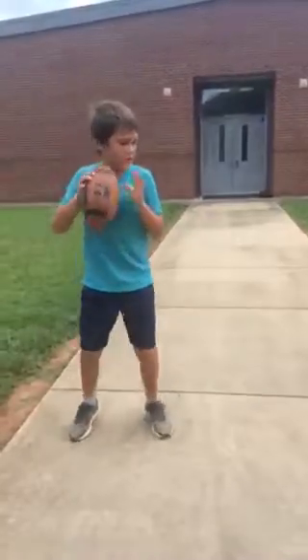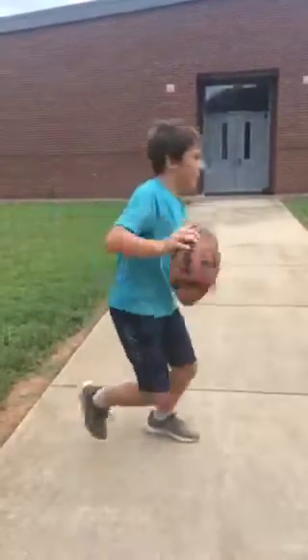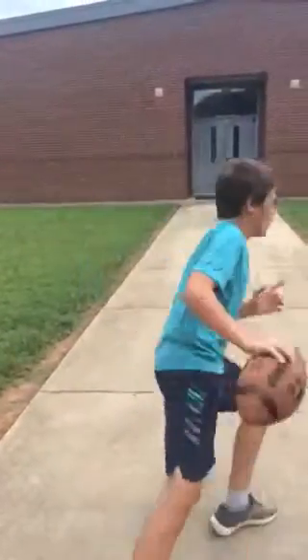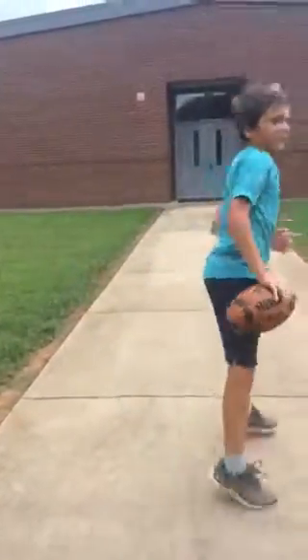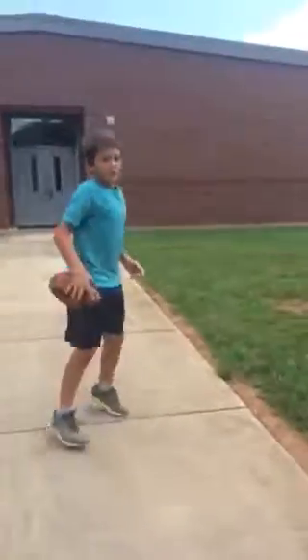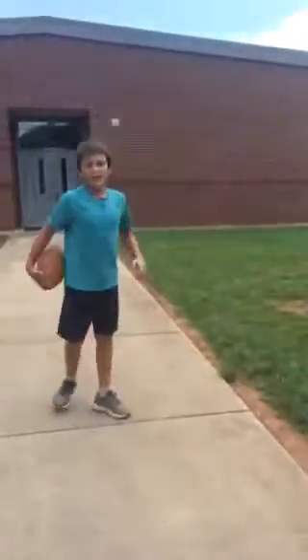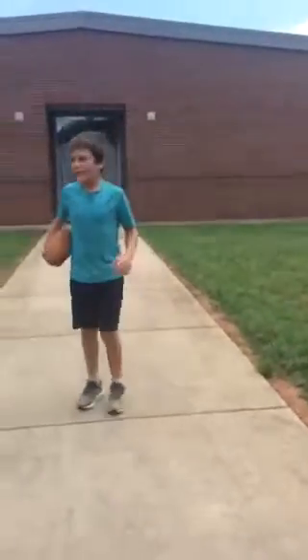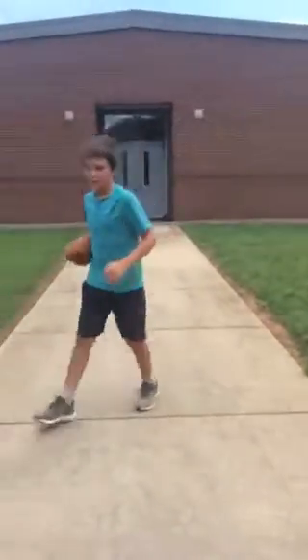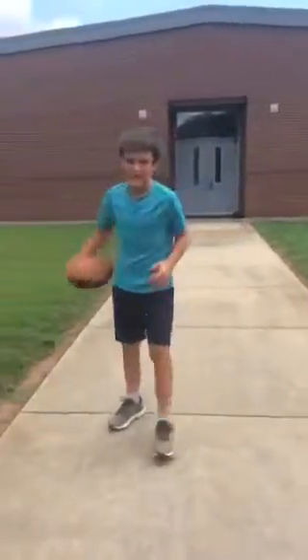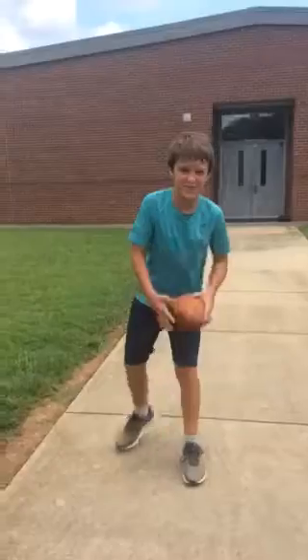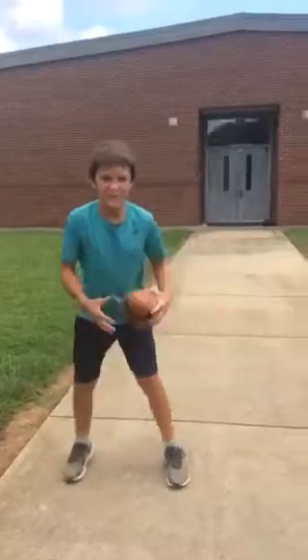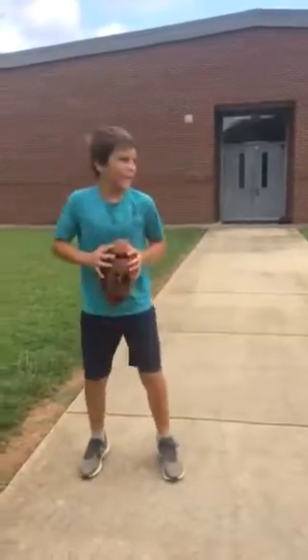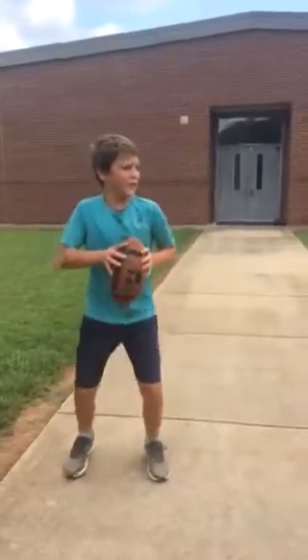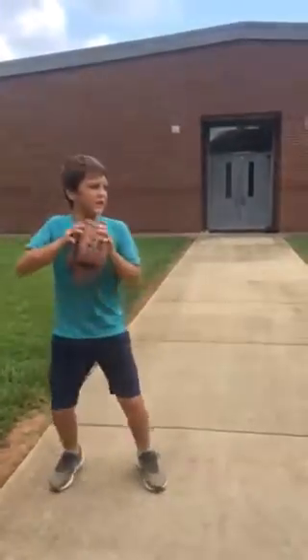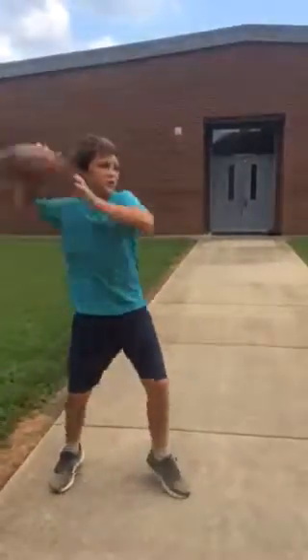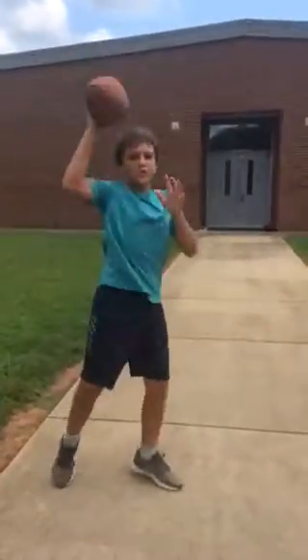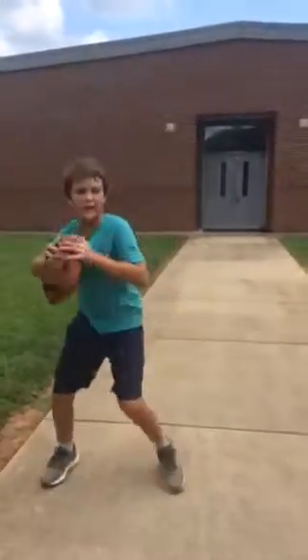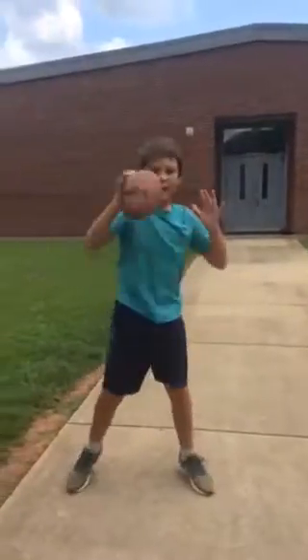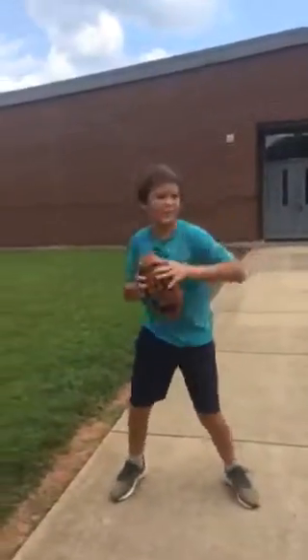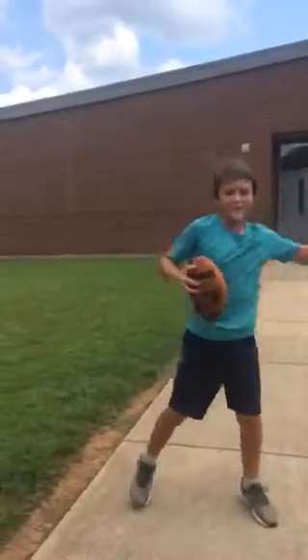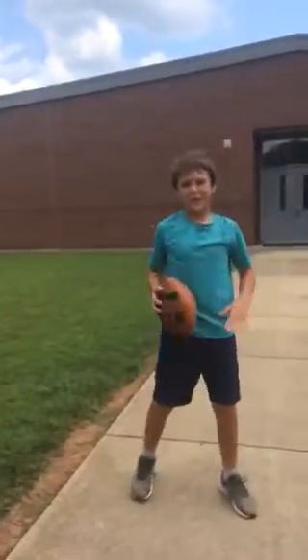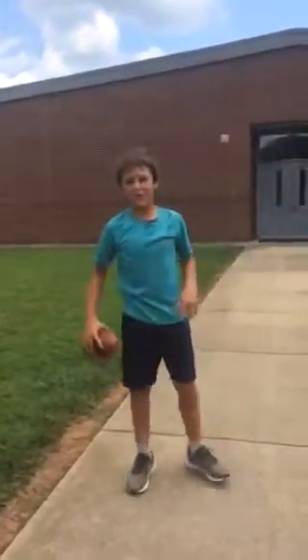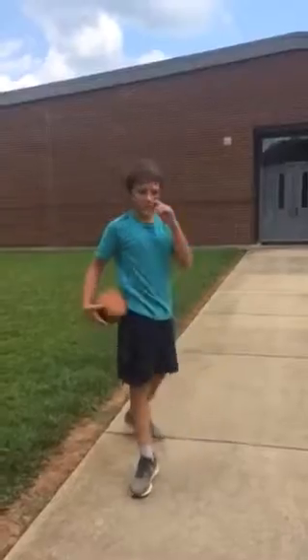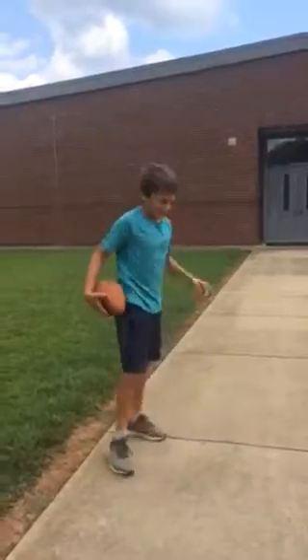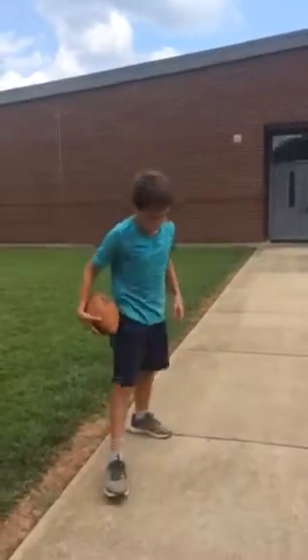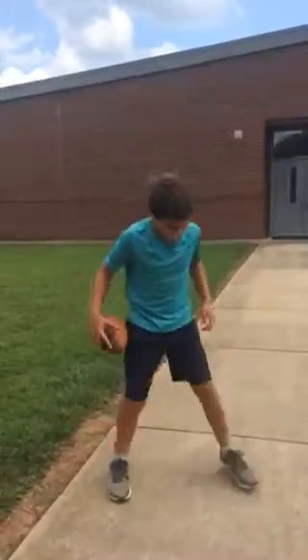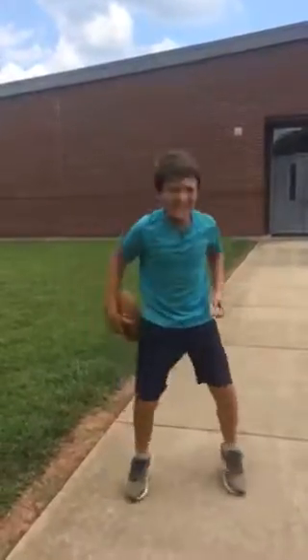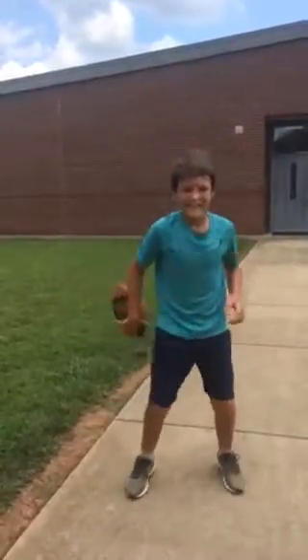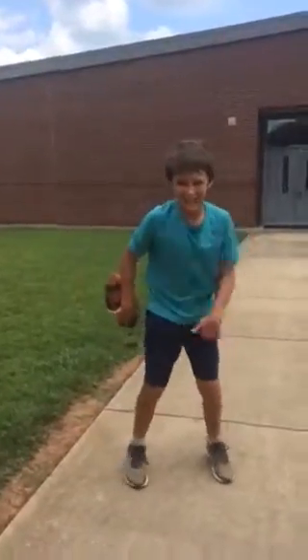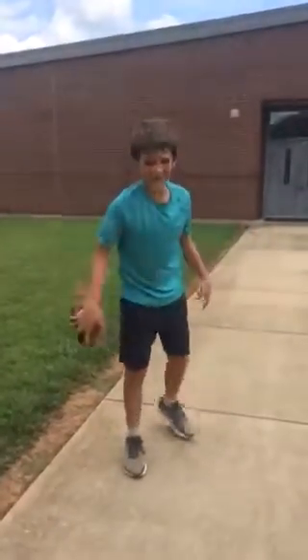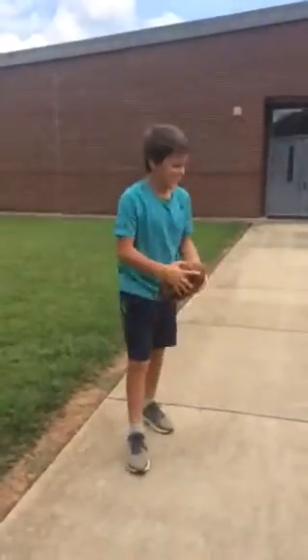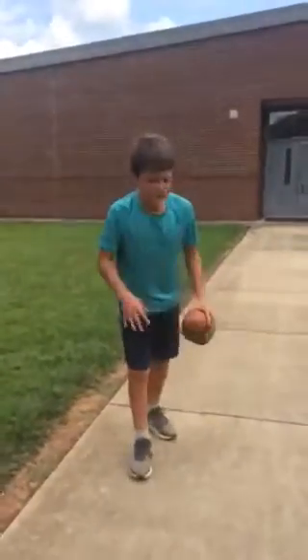But if you're light on your toes, you can move when you're getting attacked. Stay light on your feet so you can get a nice jump in the air to throw the football.